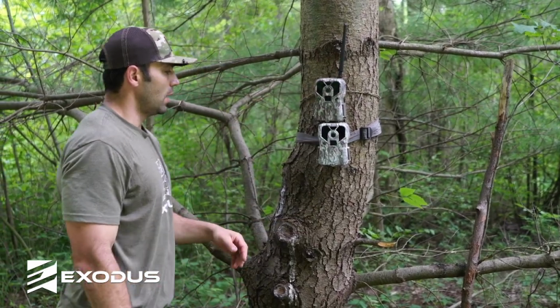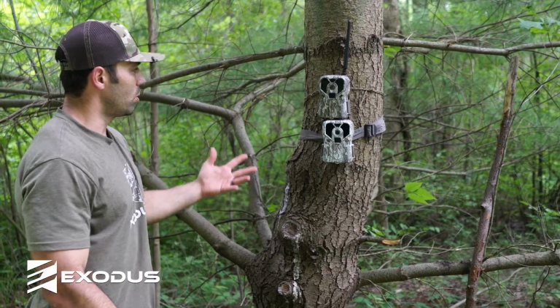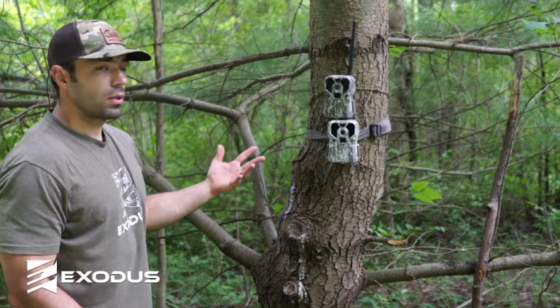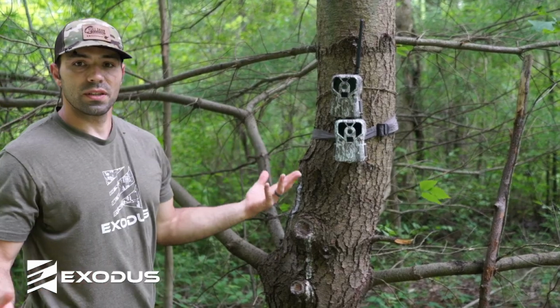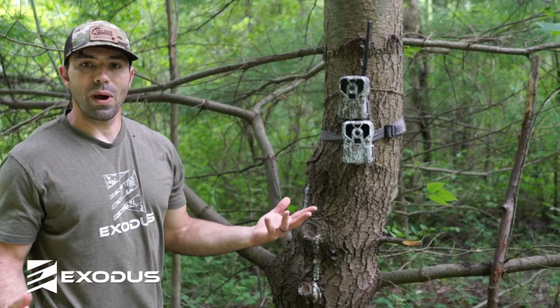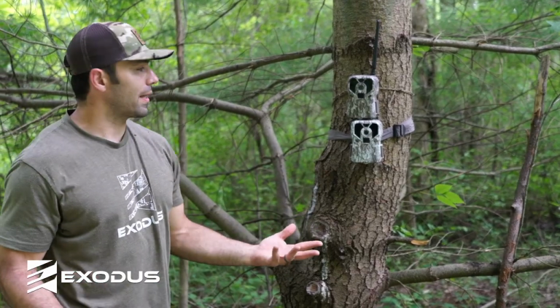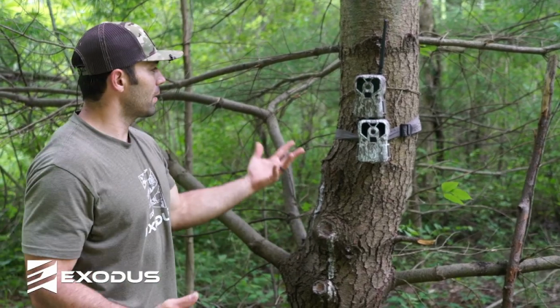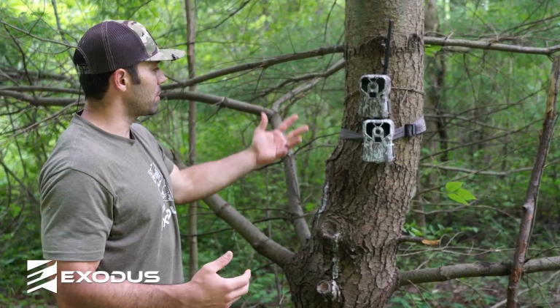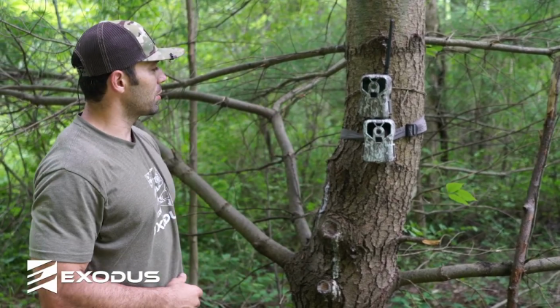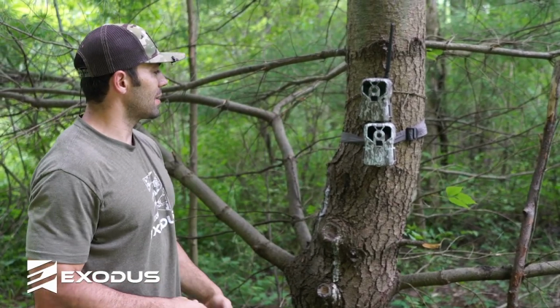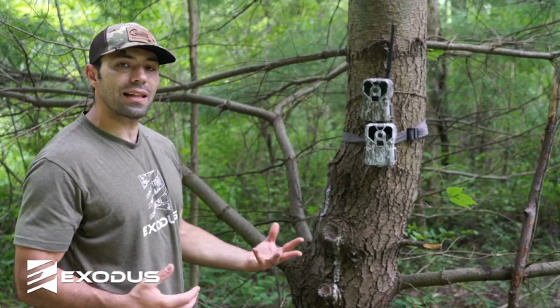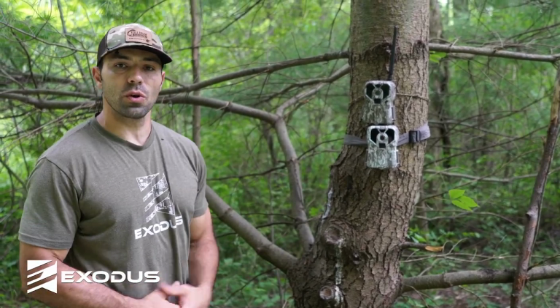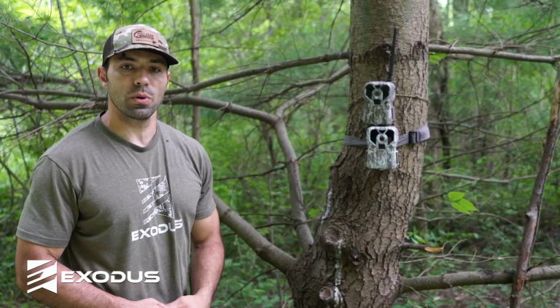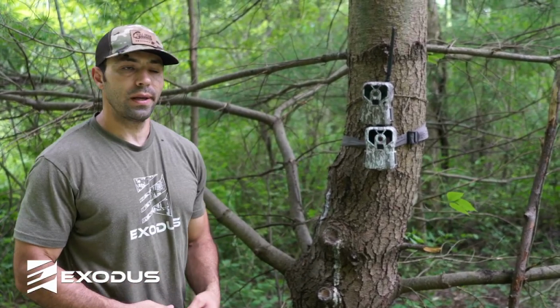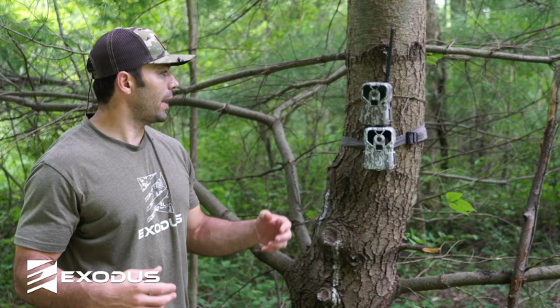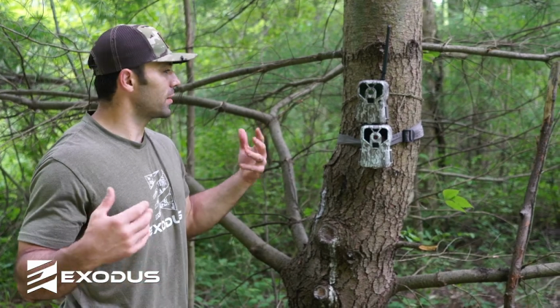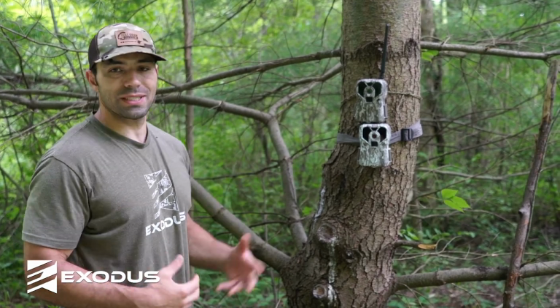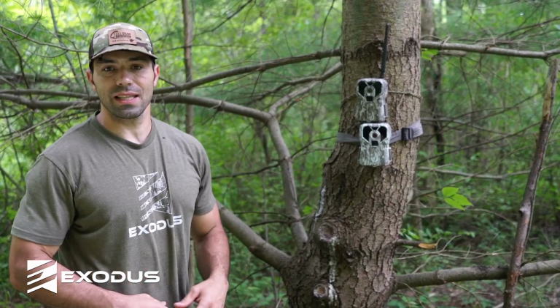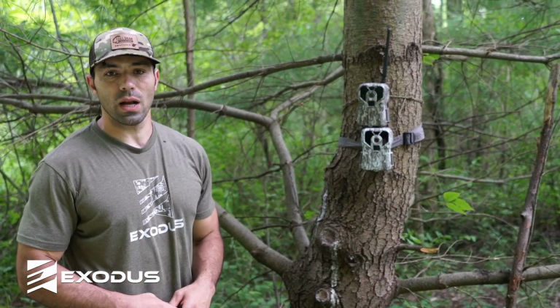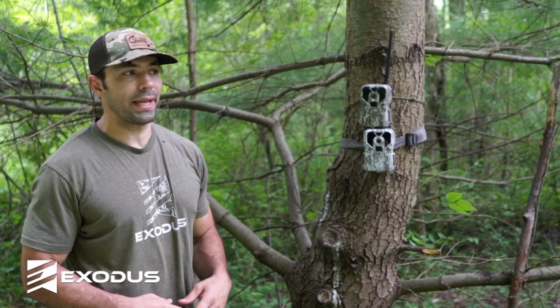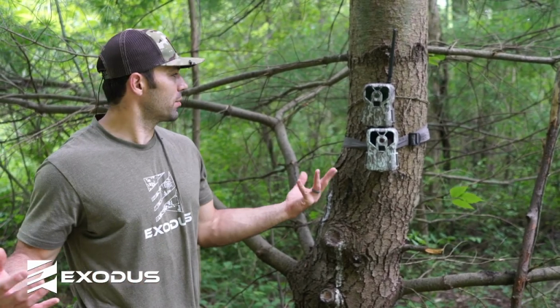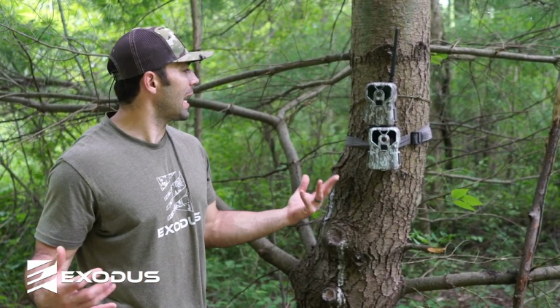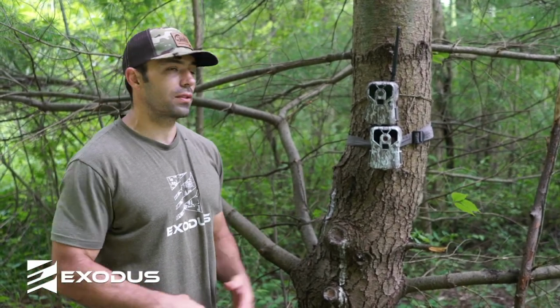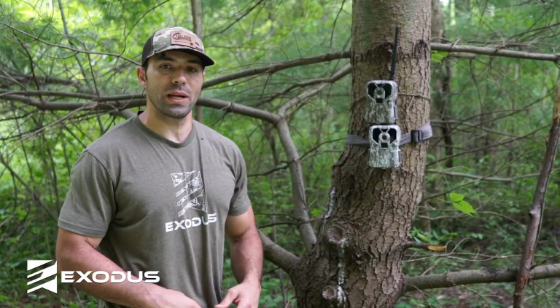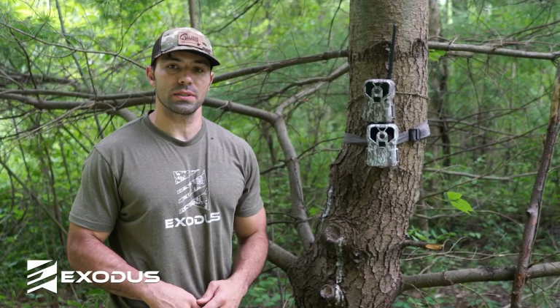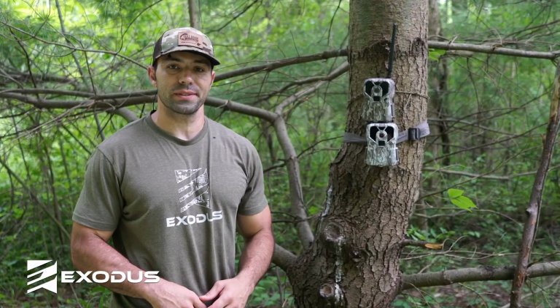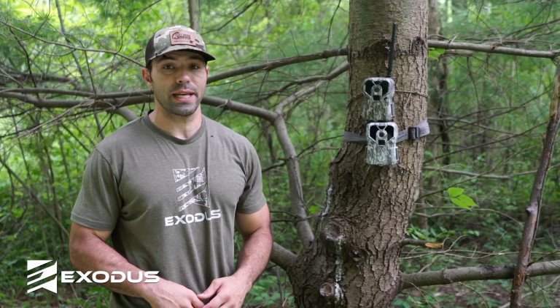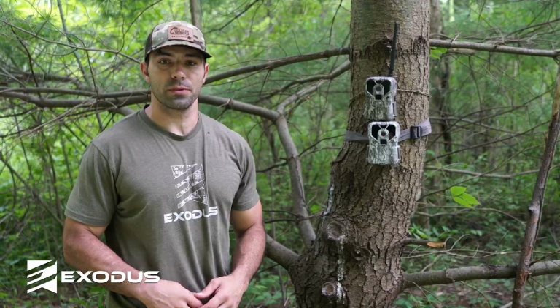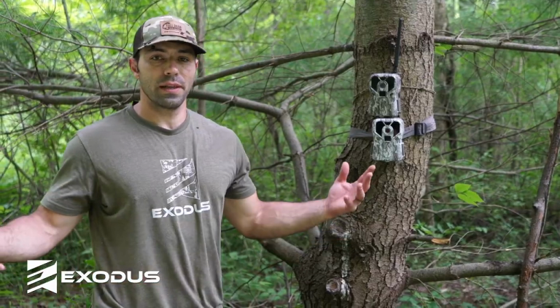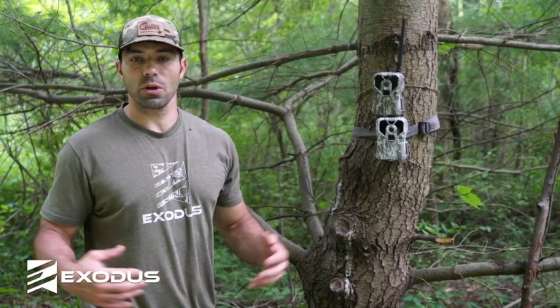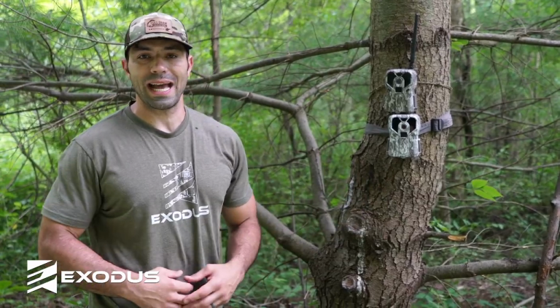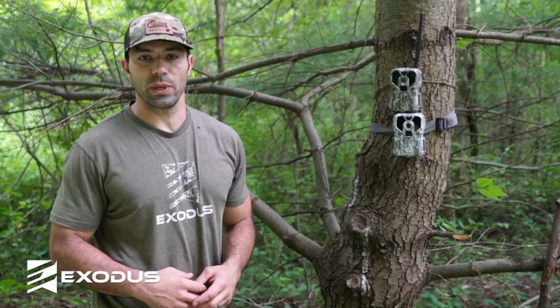And boom, with a simple hack like that, you've made your camera sets a lot less noticeable. You're going to decrease the odds of that thing walking away and decrease the odds of whitetails staring it down. So that's our trail camera hack of the week.